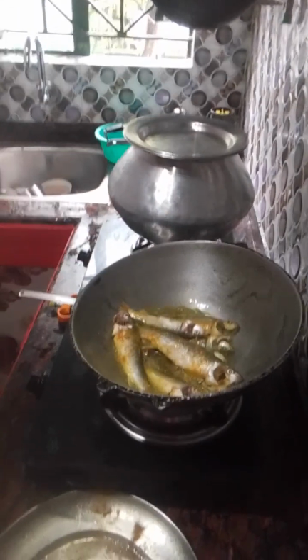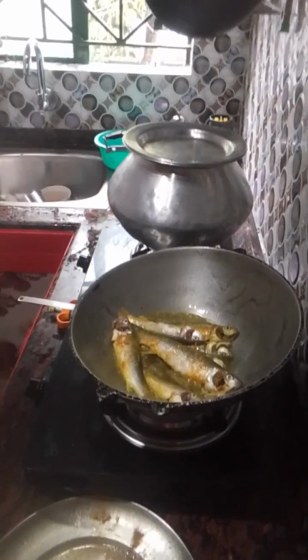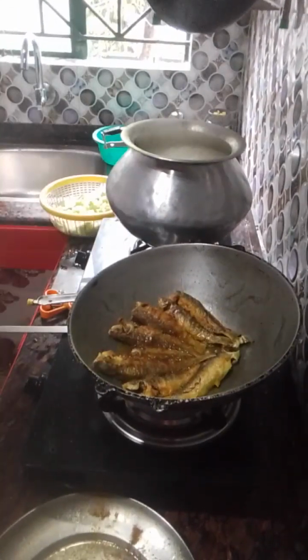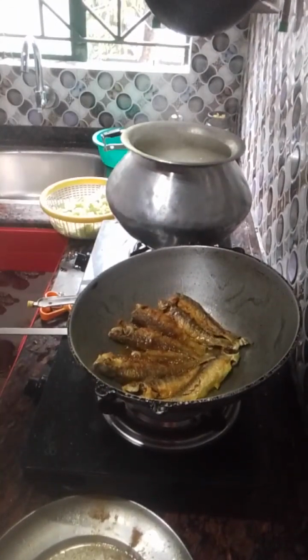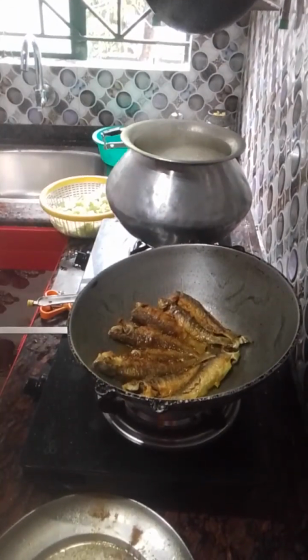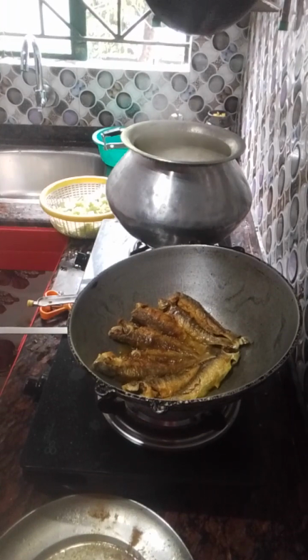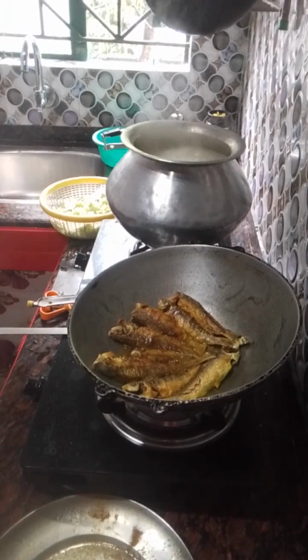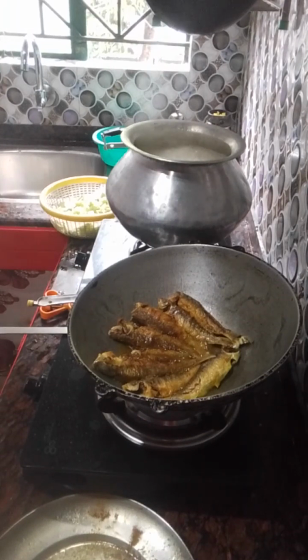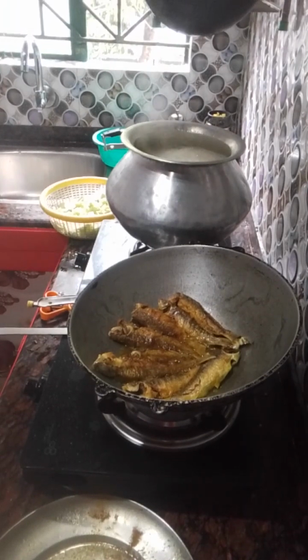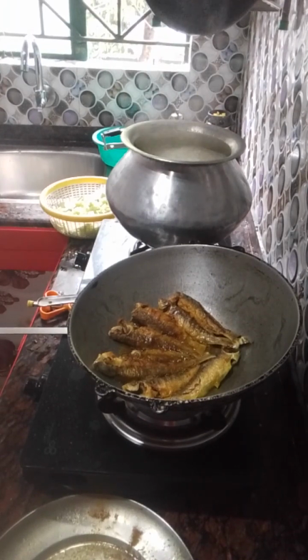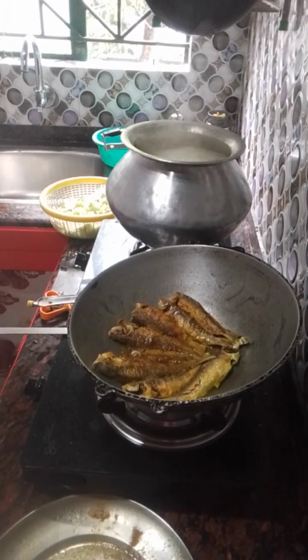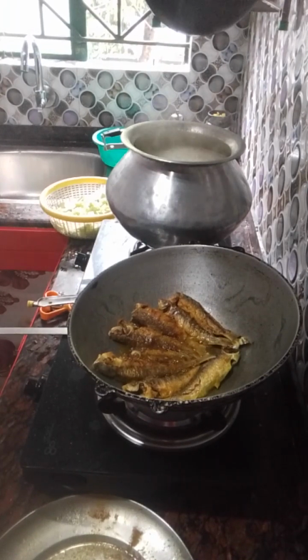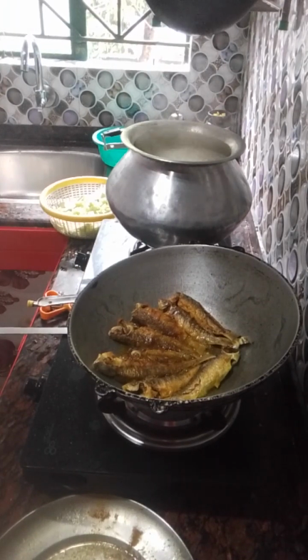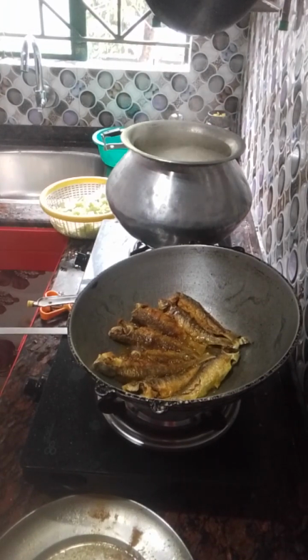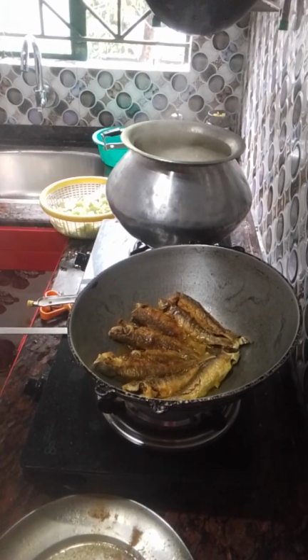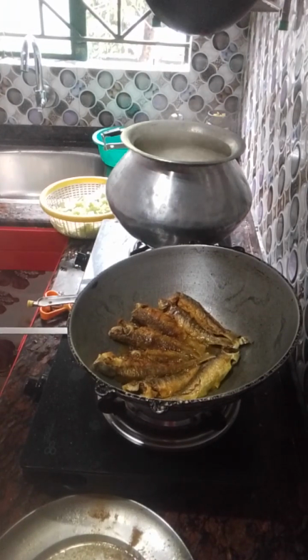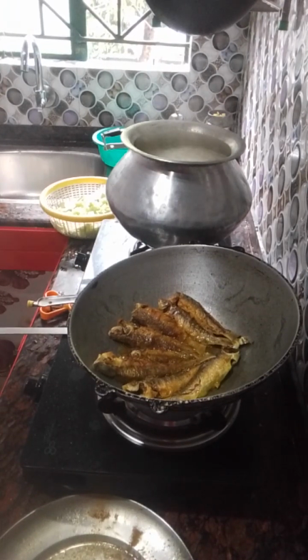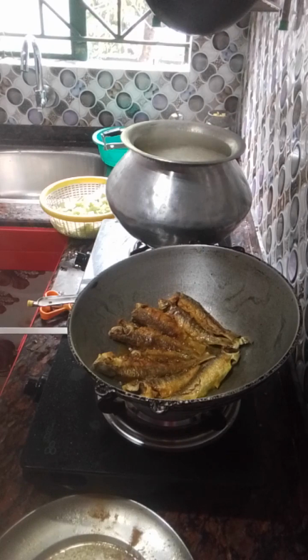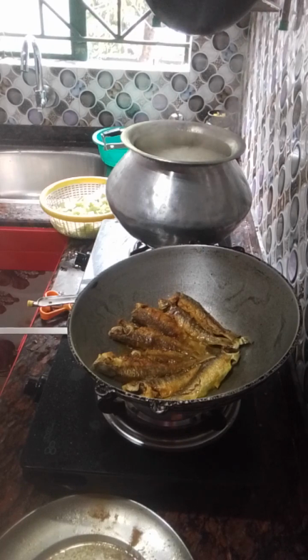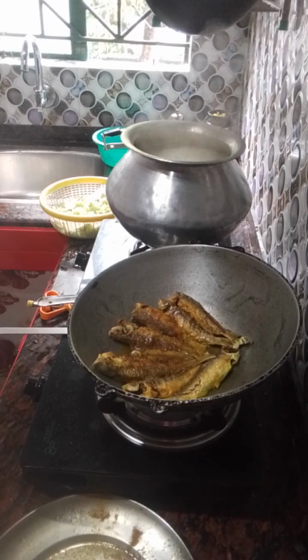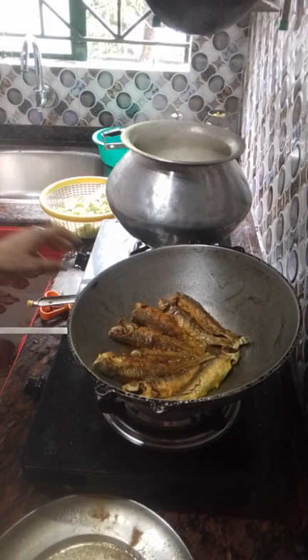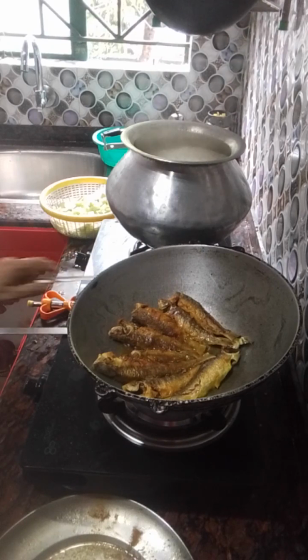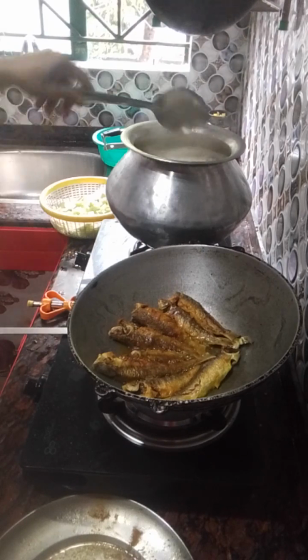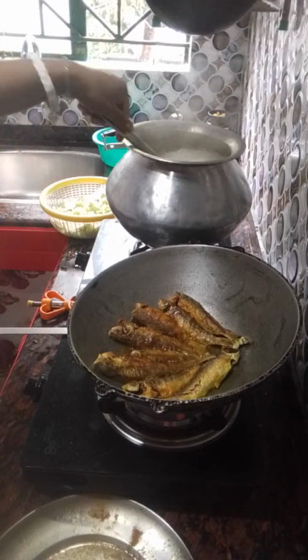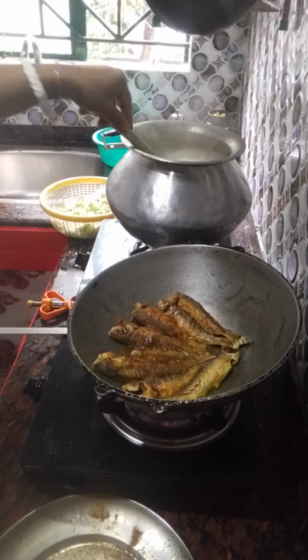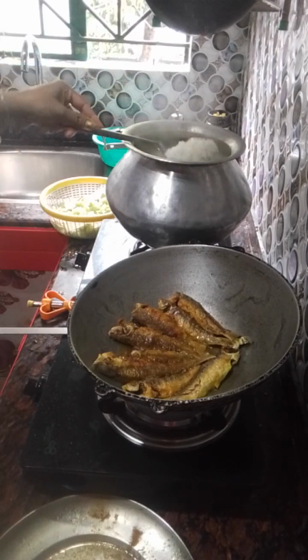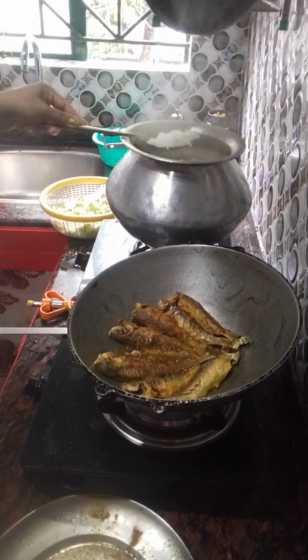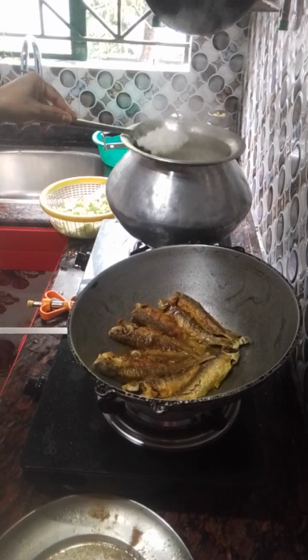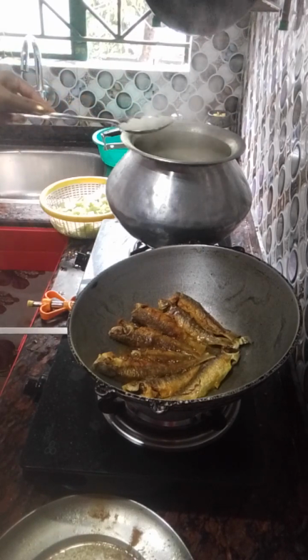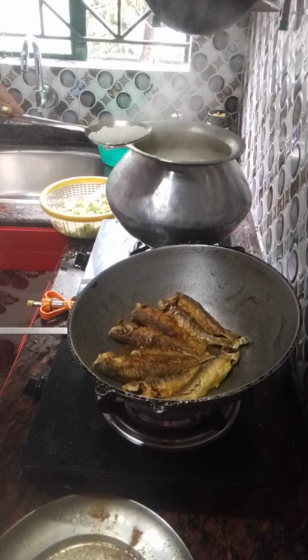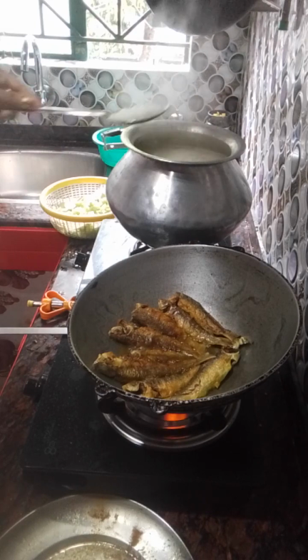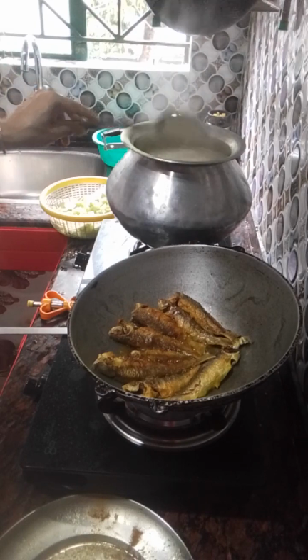This is a hot chicken. It should be cooked. I'm gonna add our flour. I'm gonna add a few — hot chicken. This is a hot chicken, I'm going to cook.